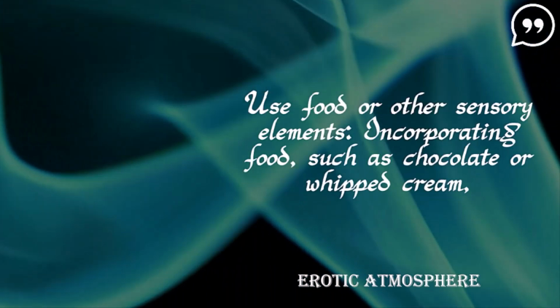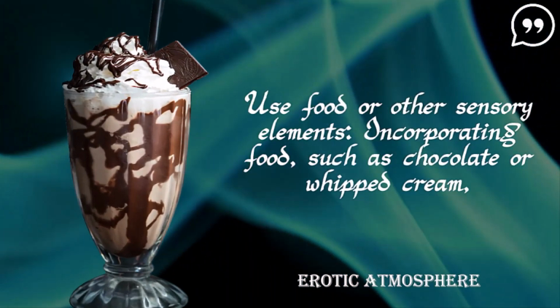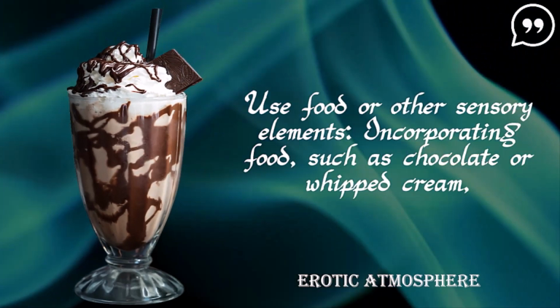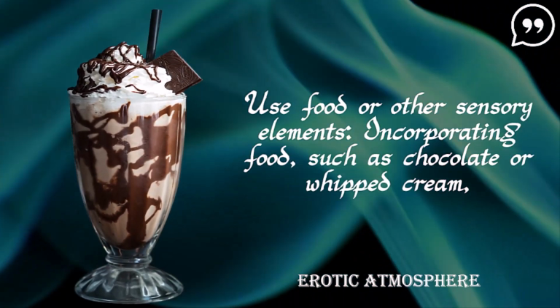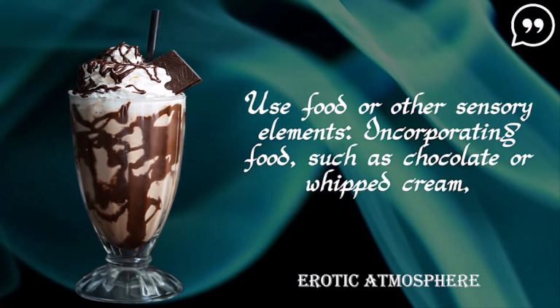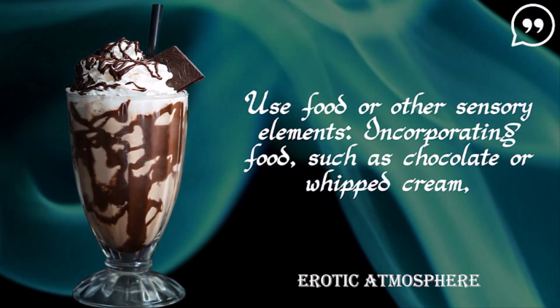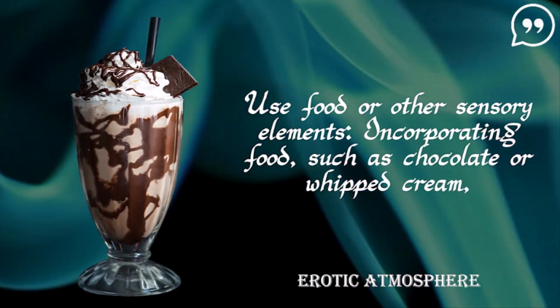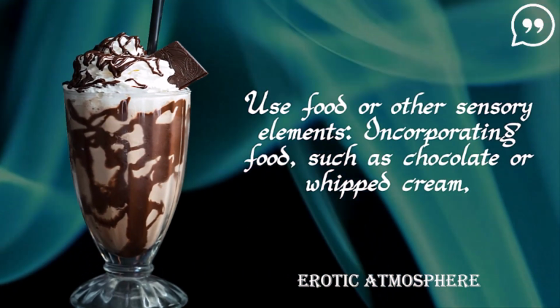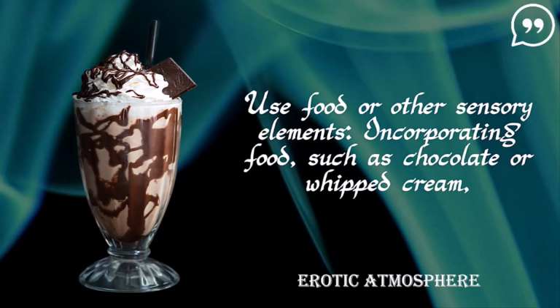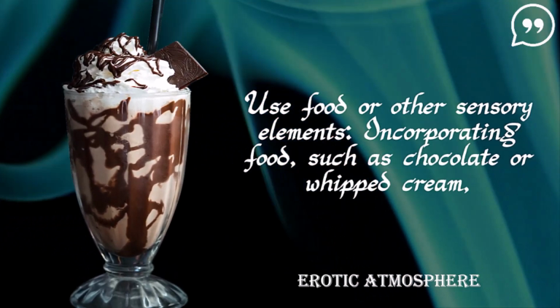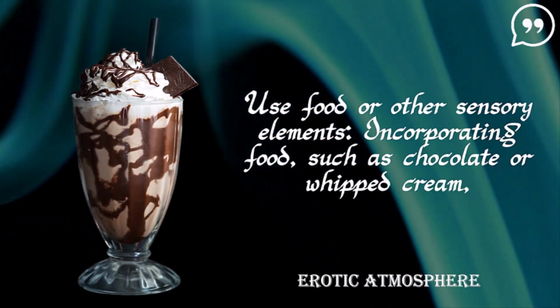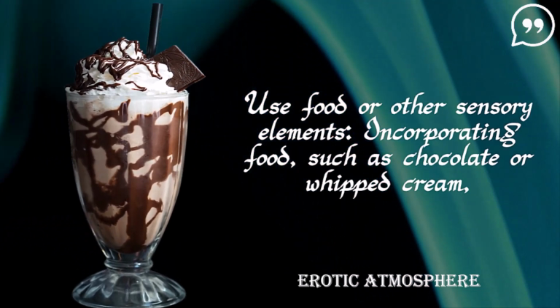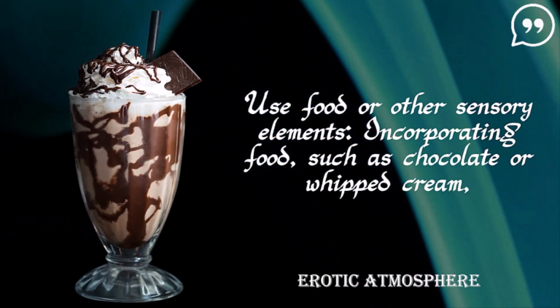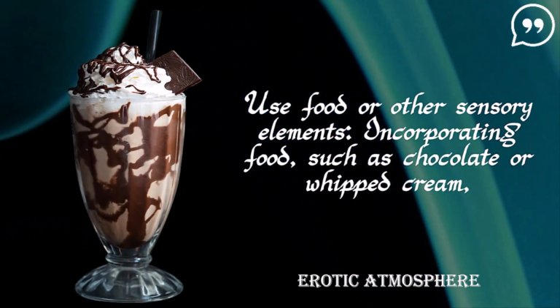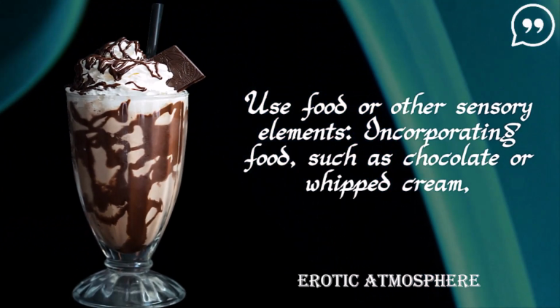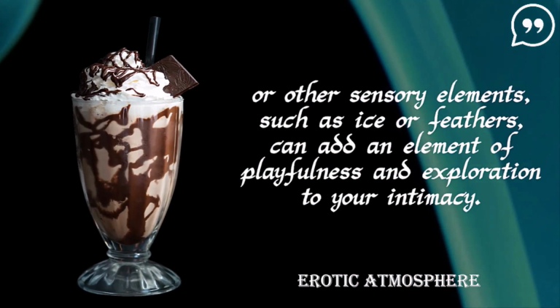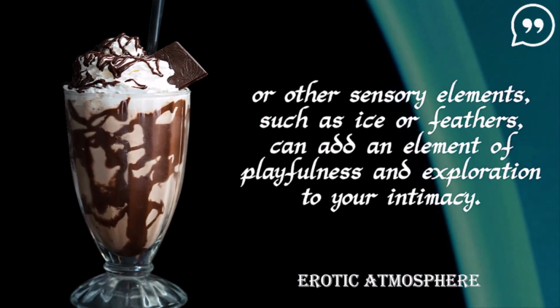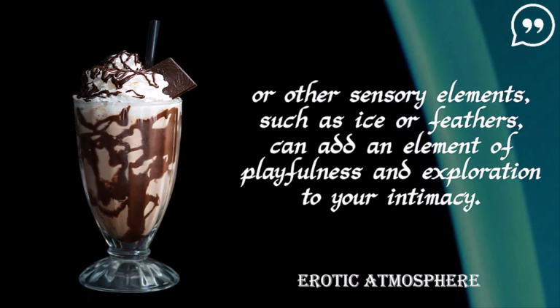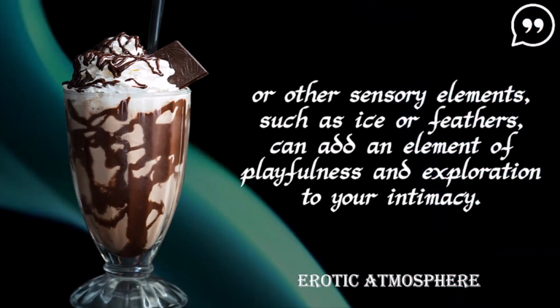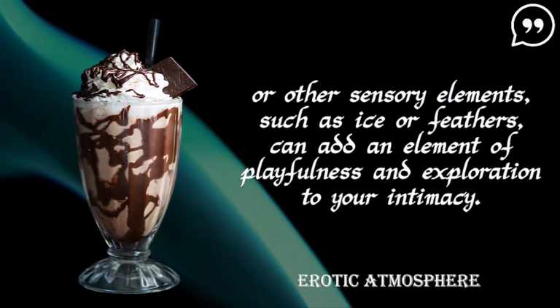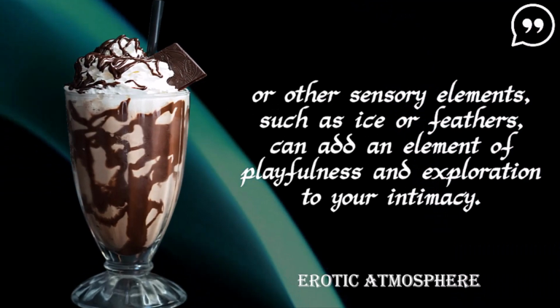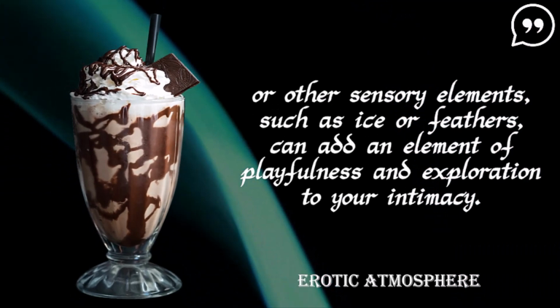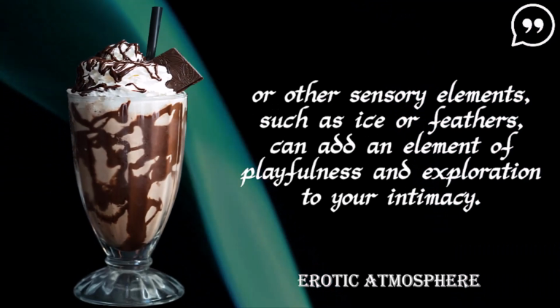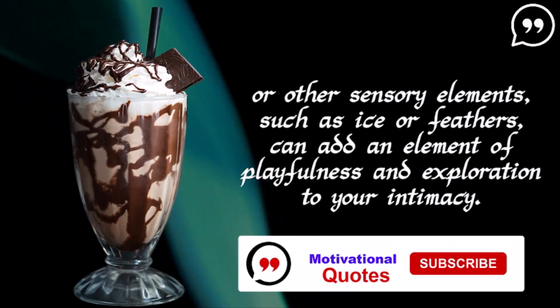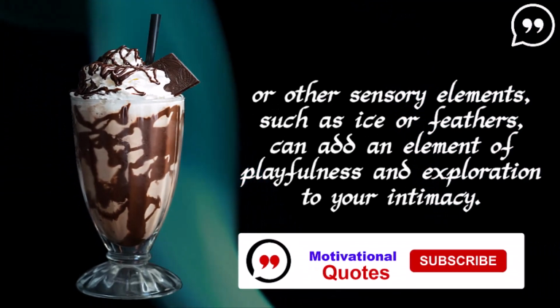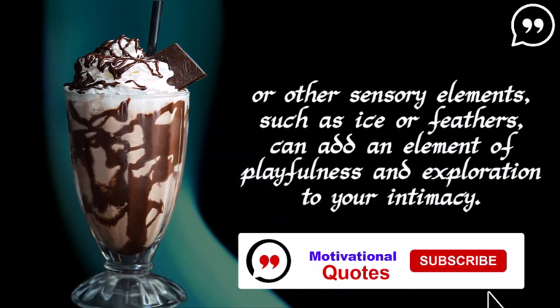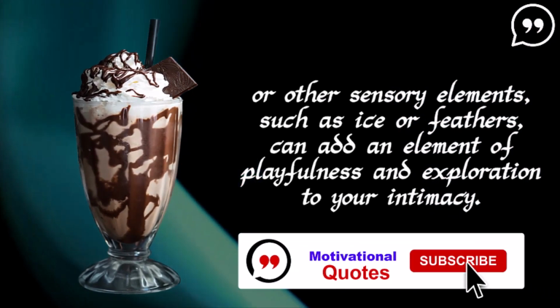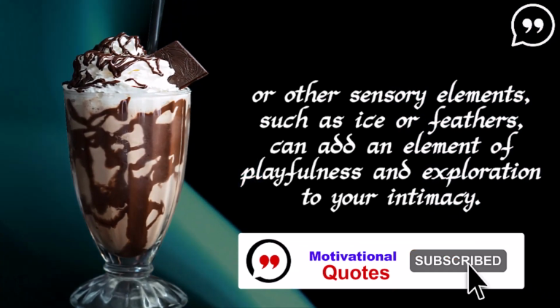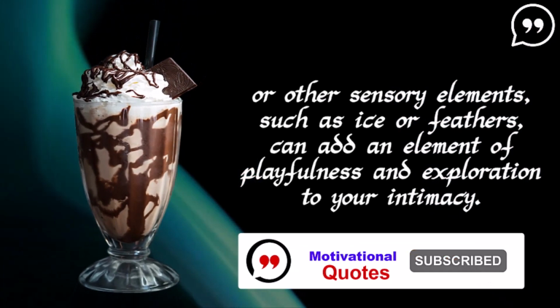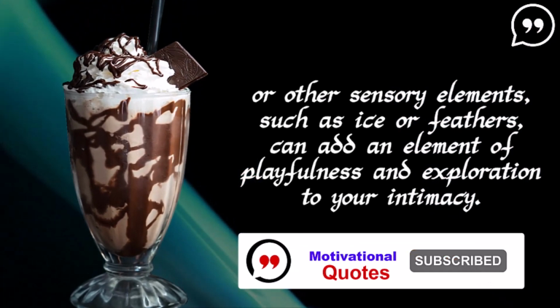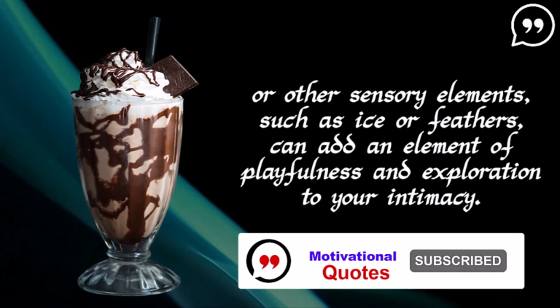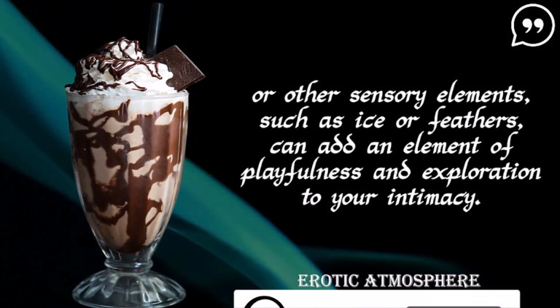Use food or other sensory elements. Incorporating food, such as chocolate or whipped cream, or other sensory elements, such as ice or feathers, can add an element of playfulness and exploration to your intimacy.